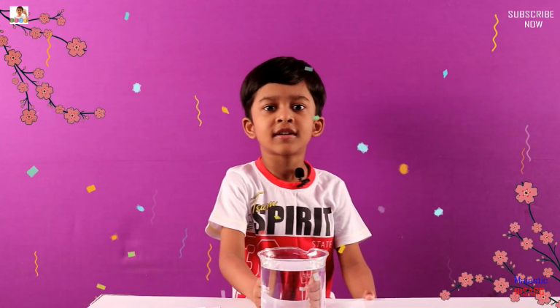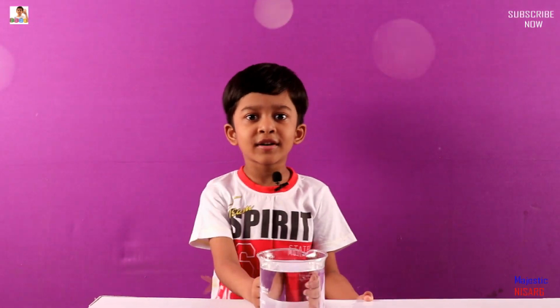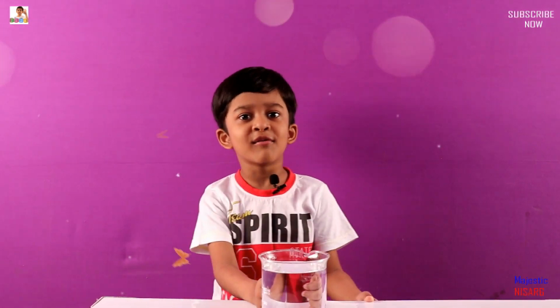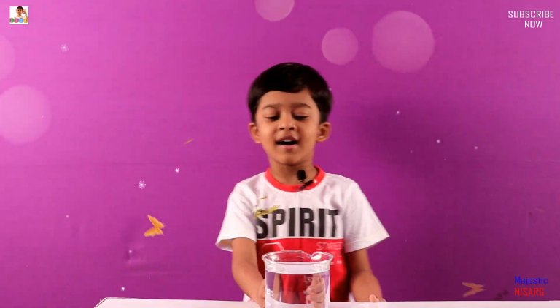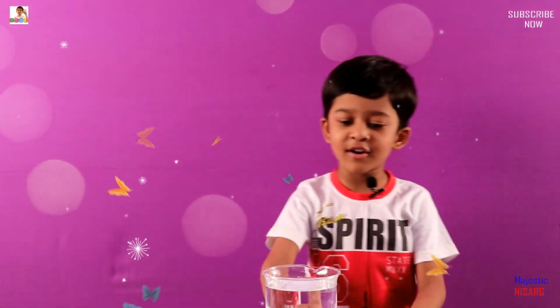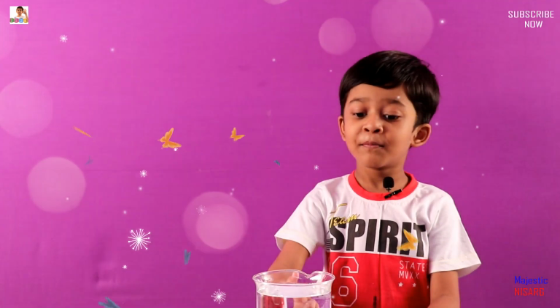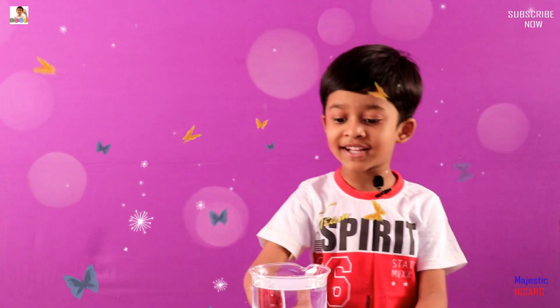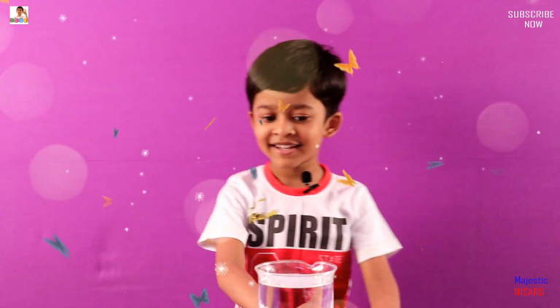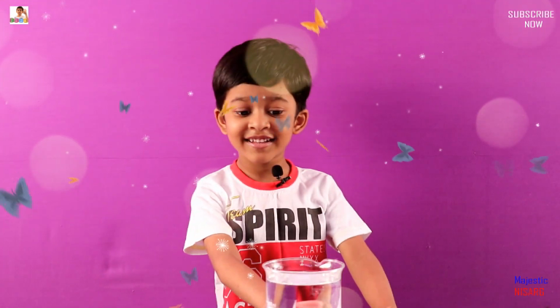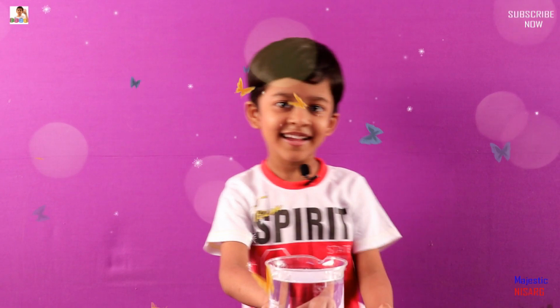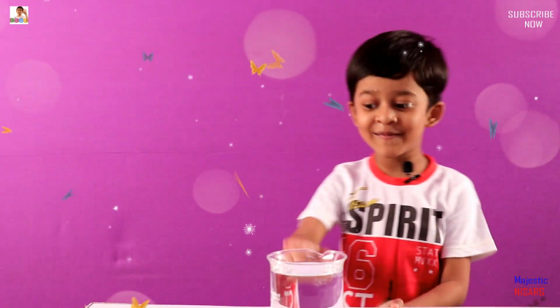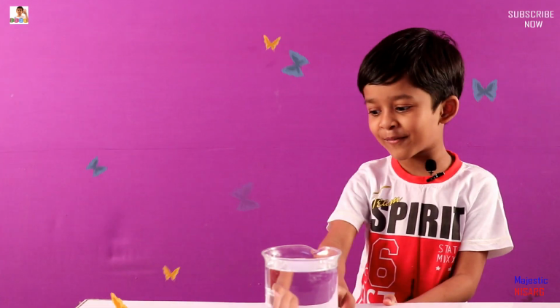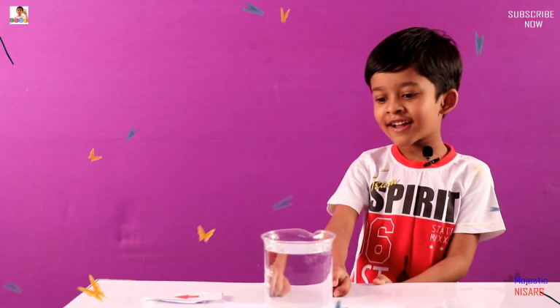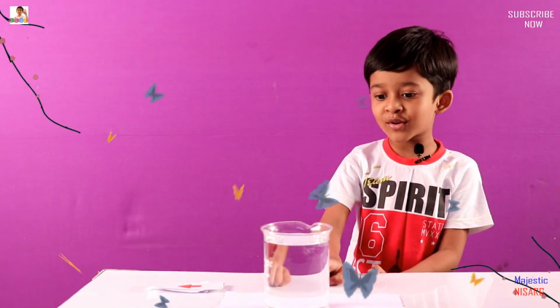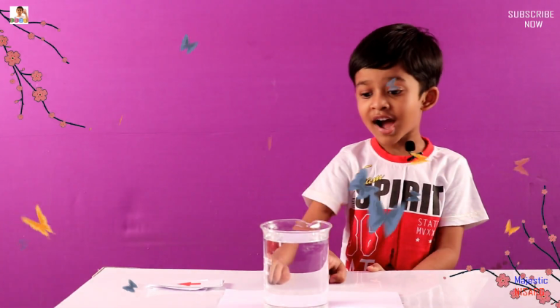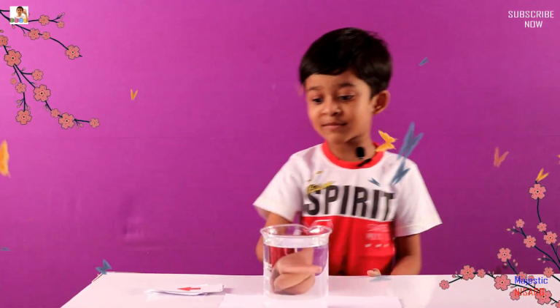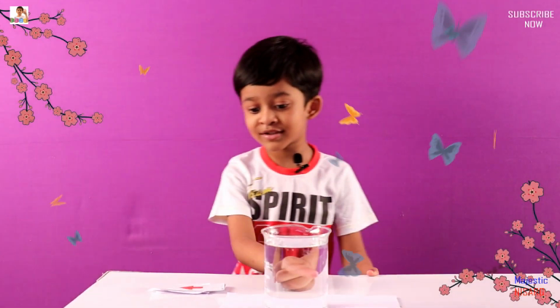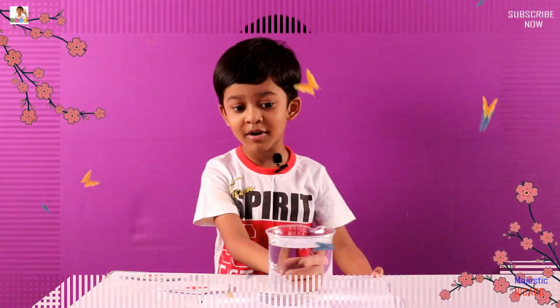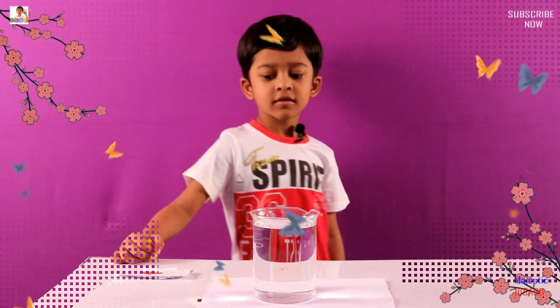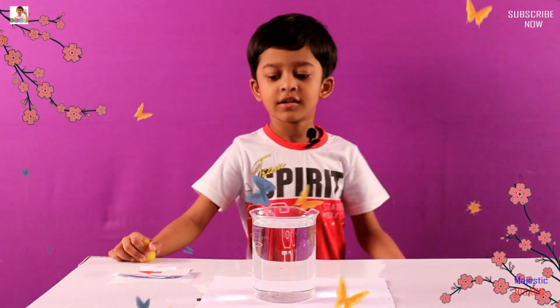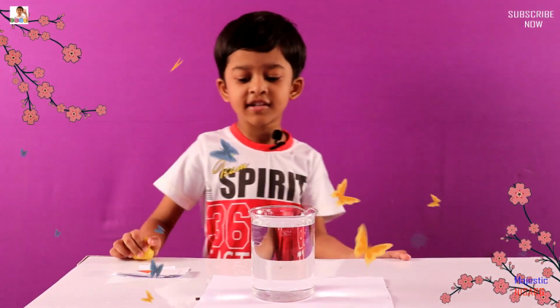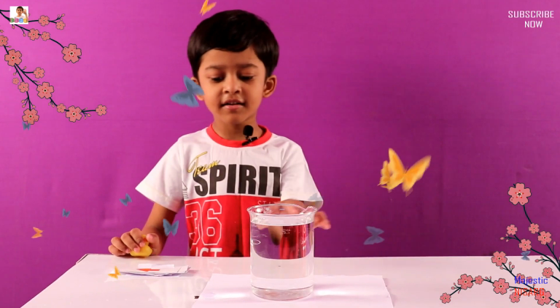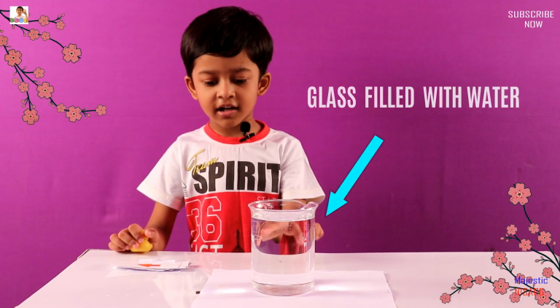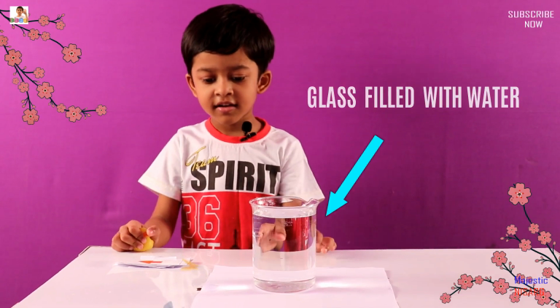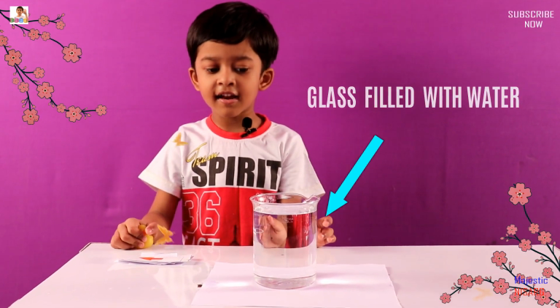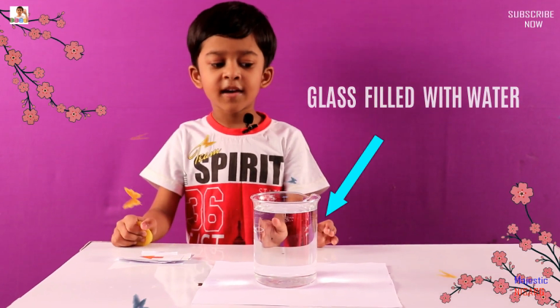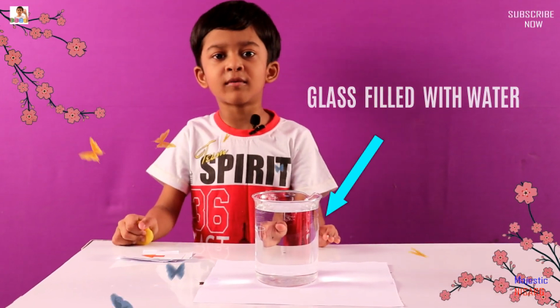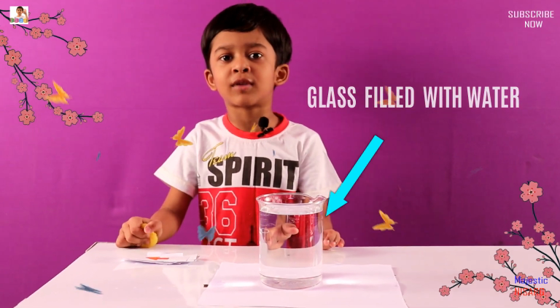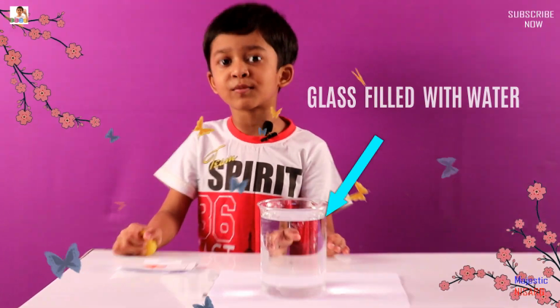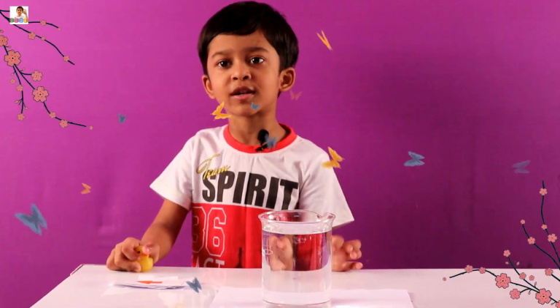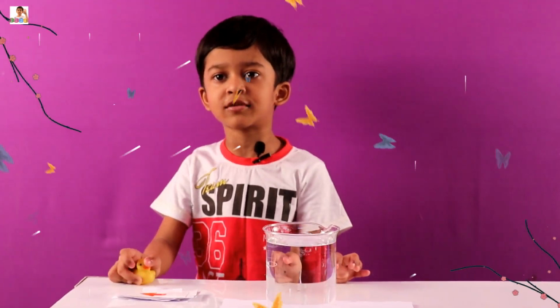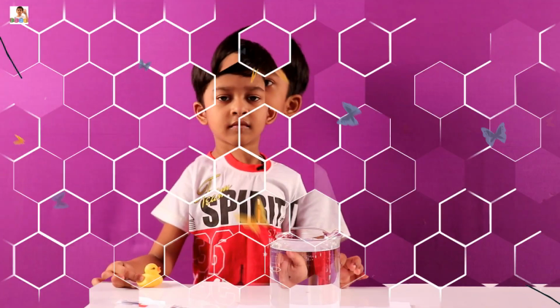Today we are going to show you the mirror maze. This is the mirror maze. Do you know how this mirror maze works? You need glass, and if you don't want water spilling you can also use paper.